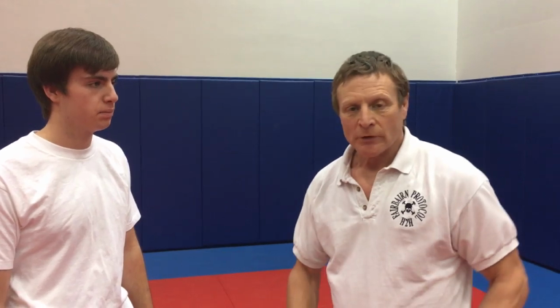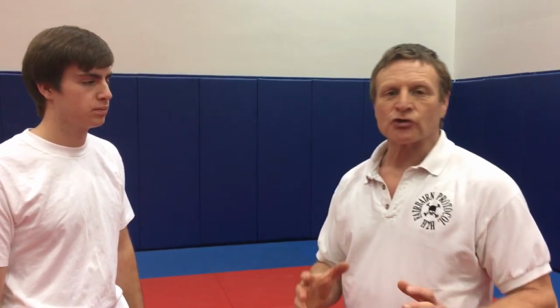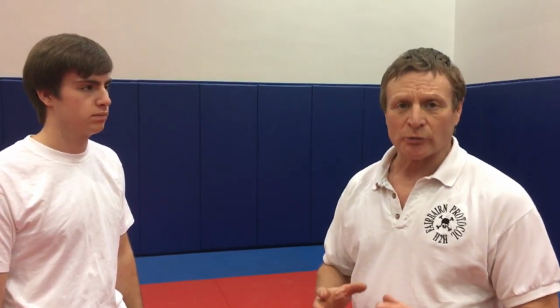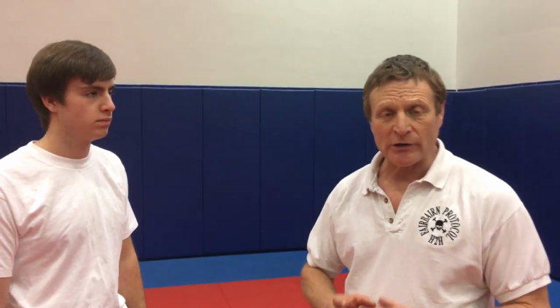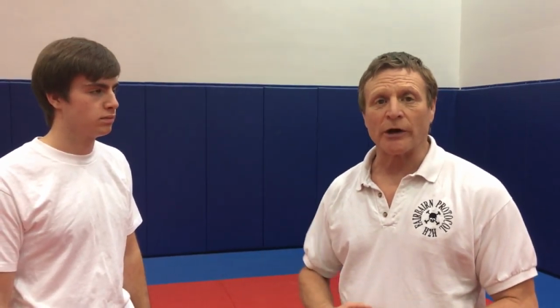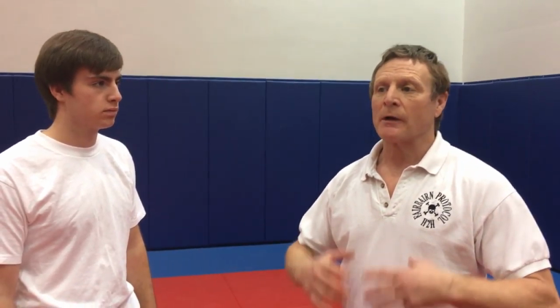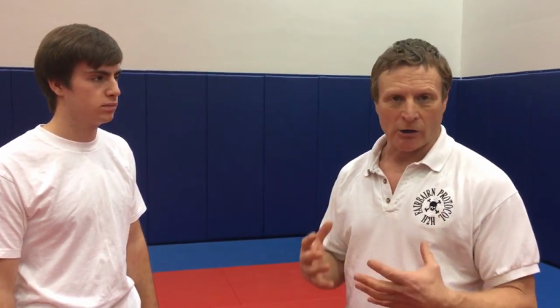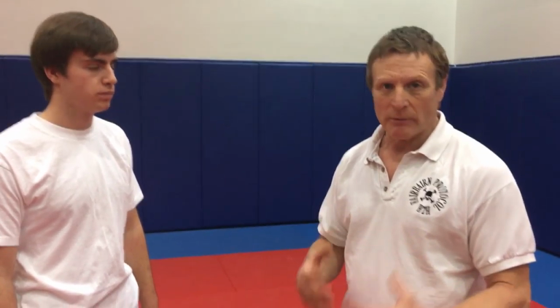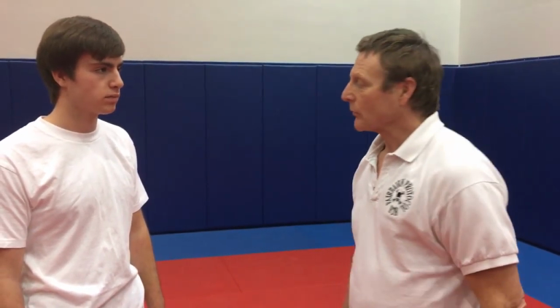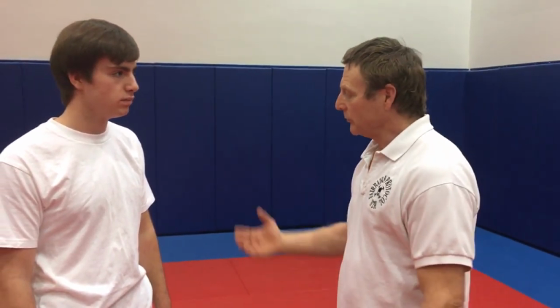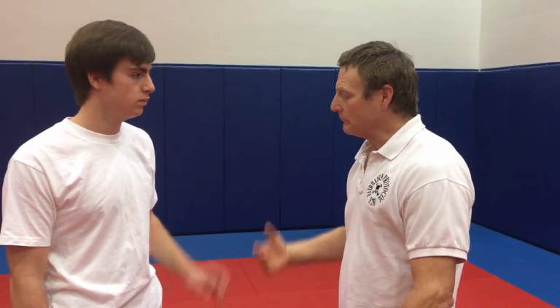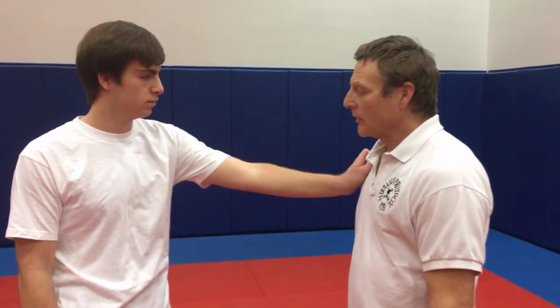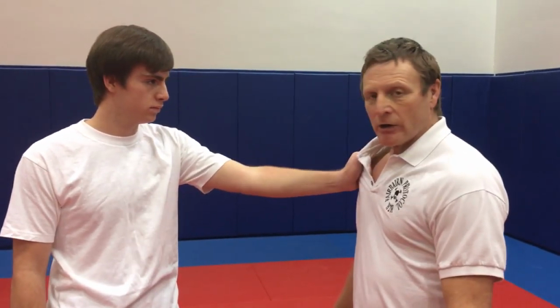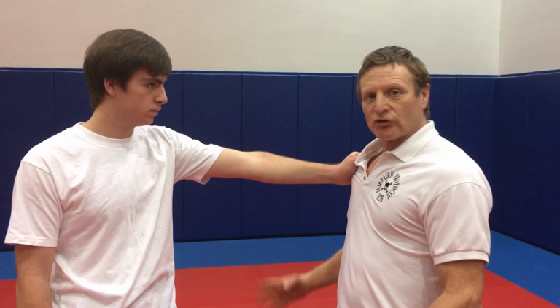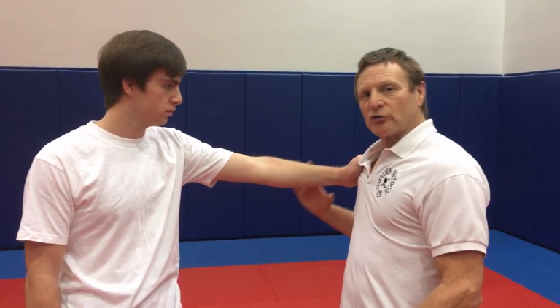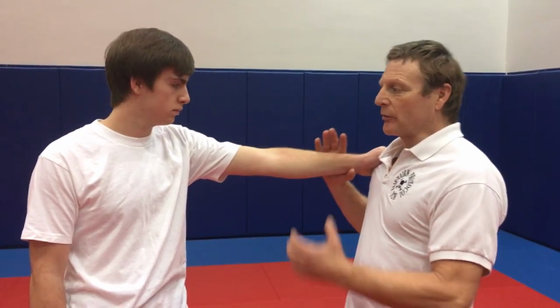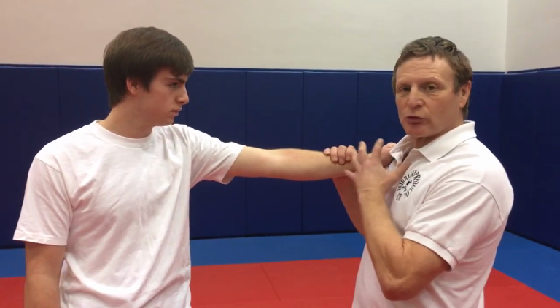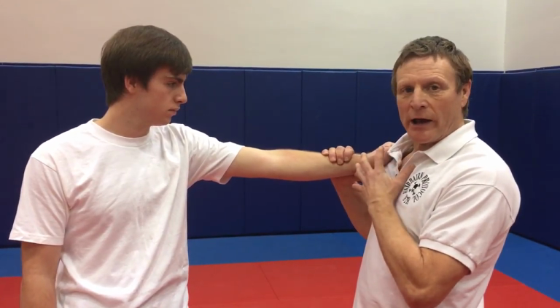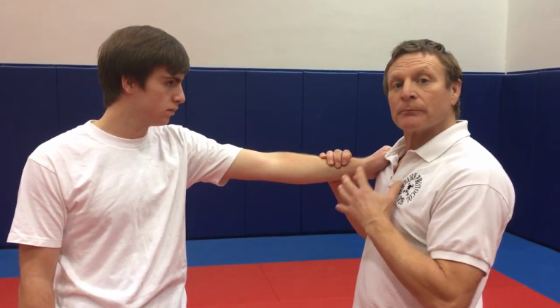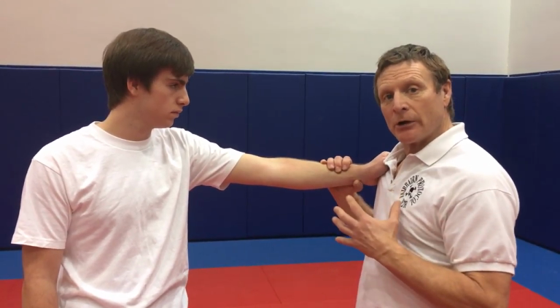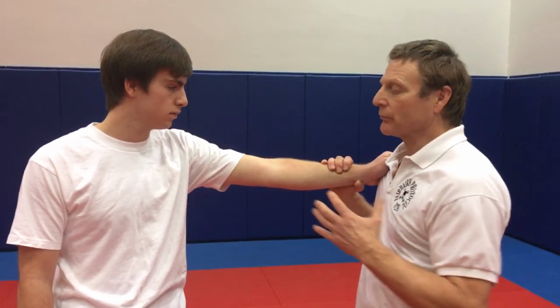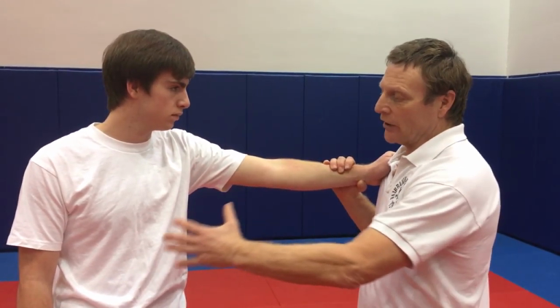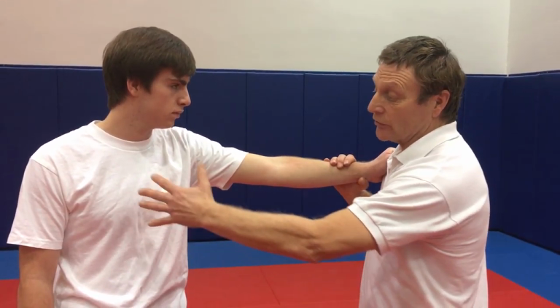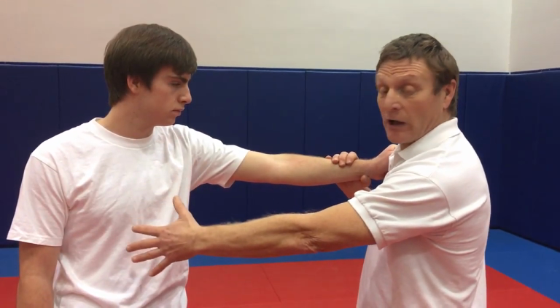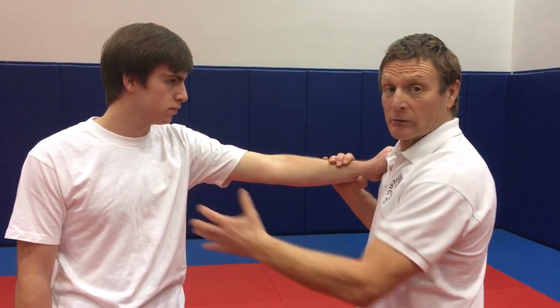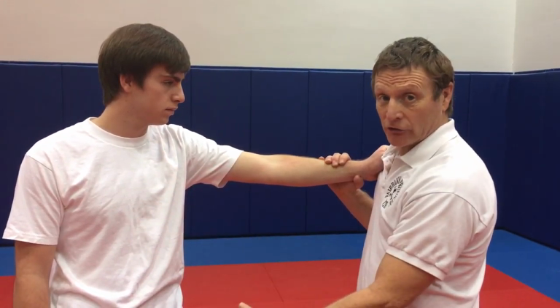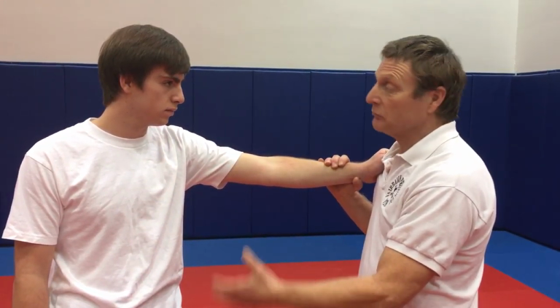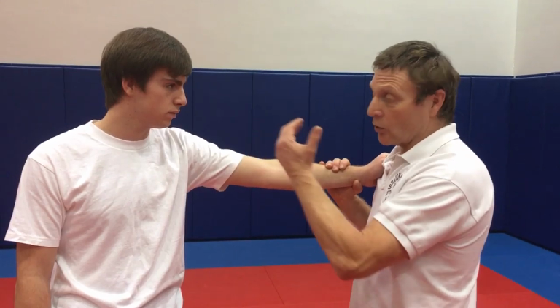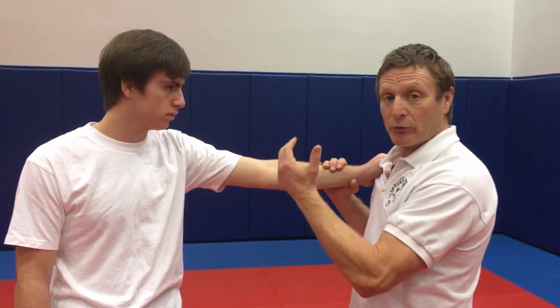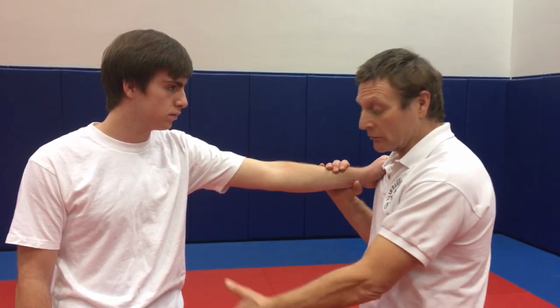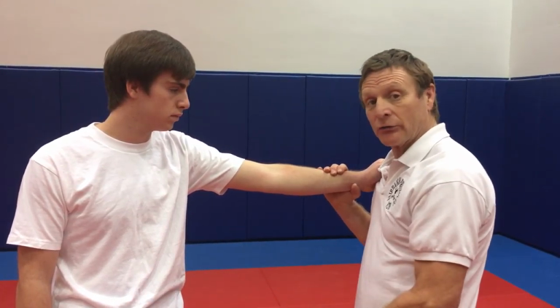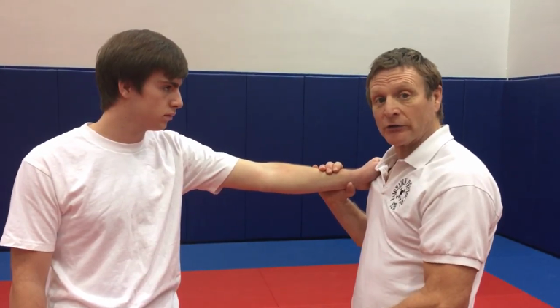In this situation, we're going to be demonstrating a grab. Please grab. This type of situation is when somebody grabs you with one hand. The danger is this hand and this foot — up through the center, knee through the center.